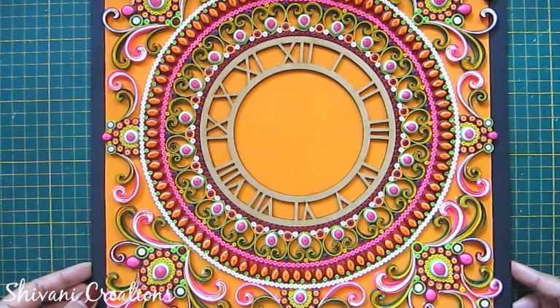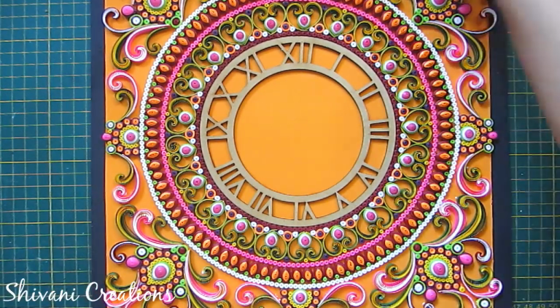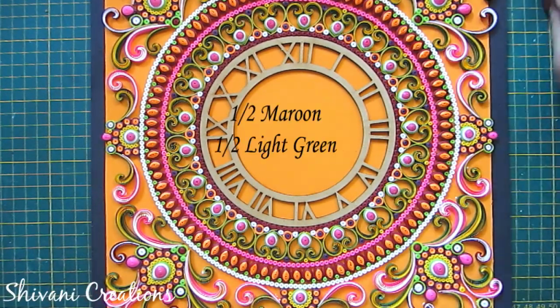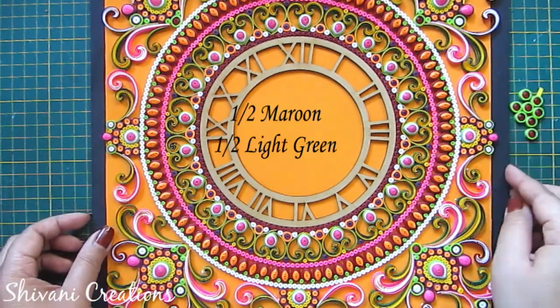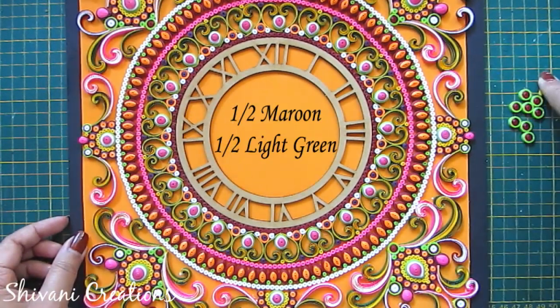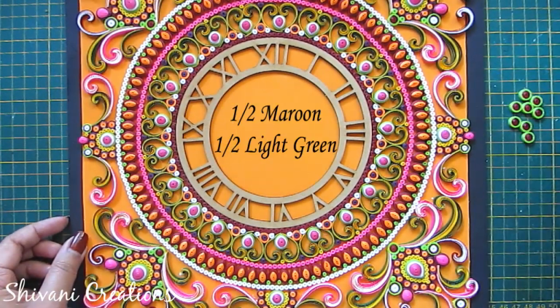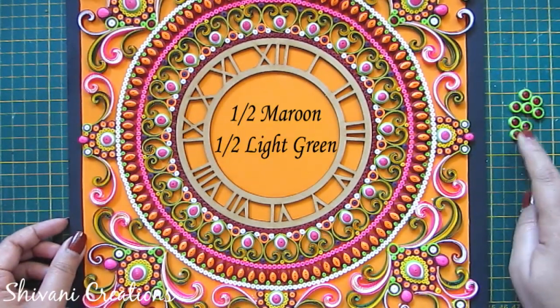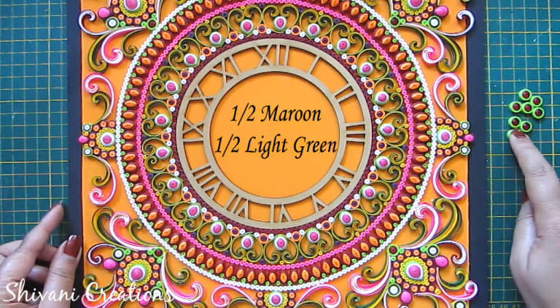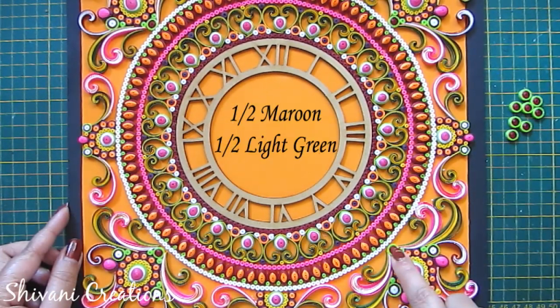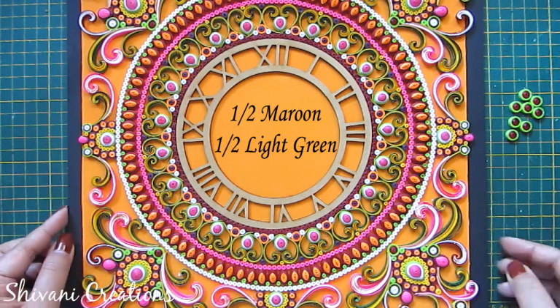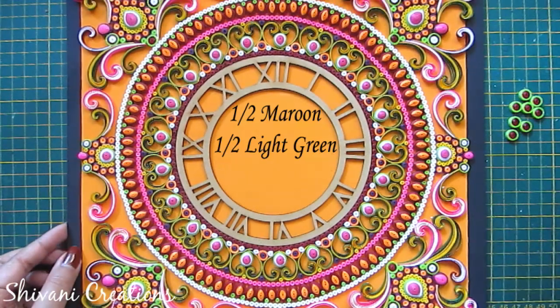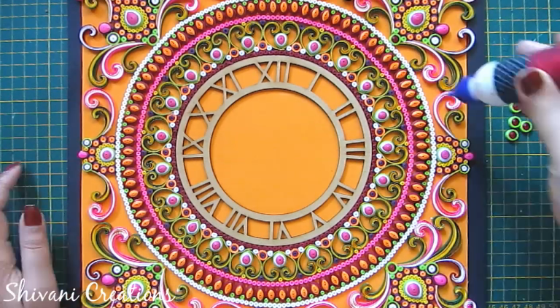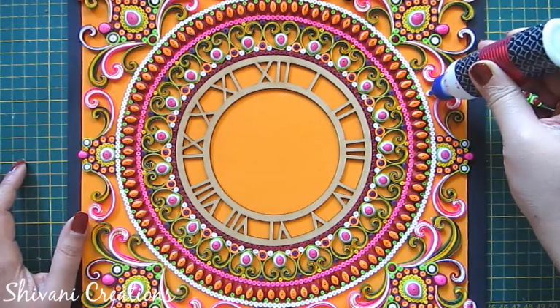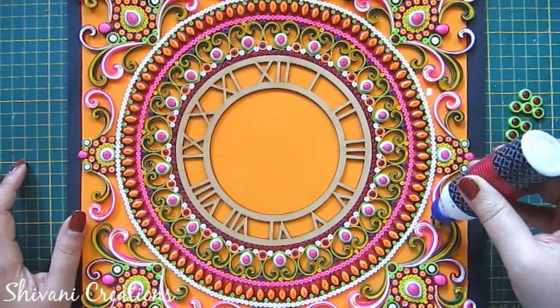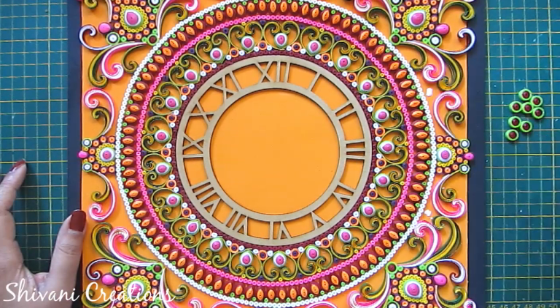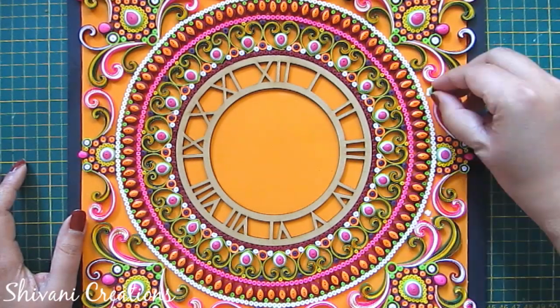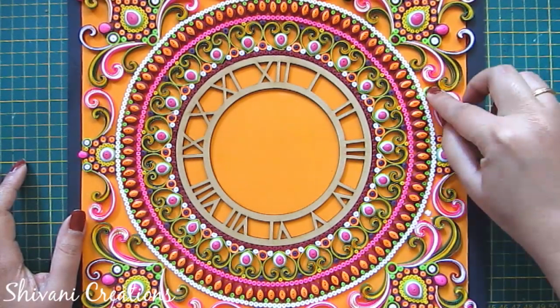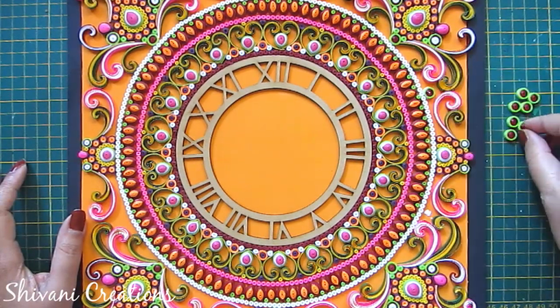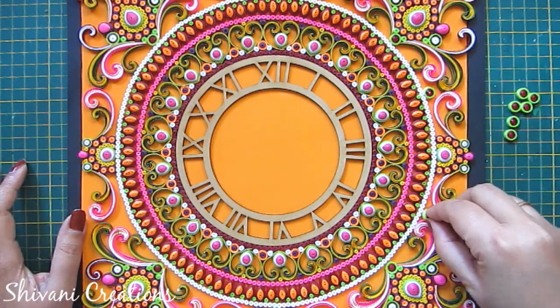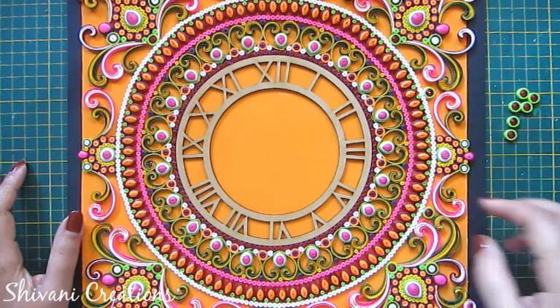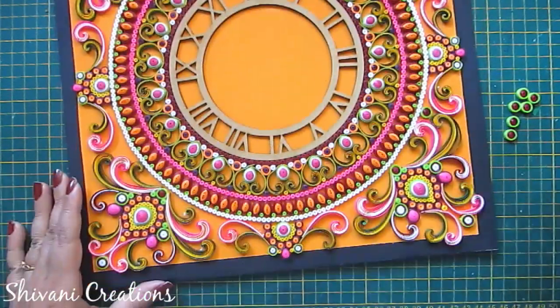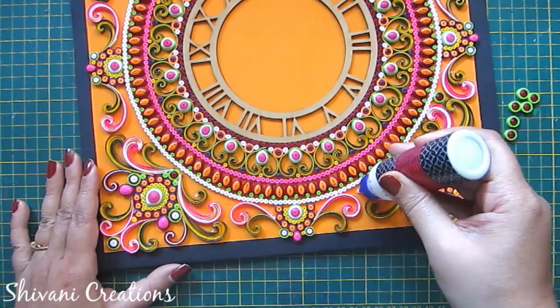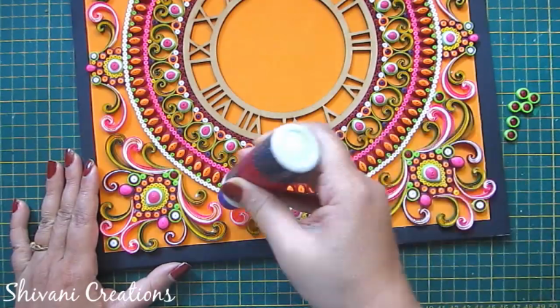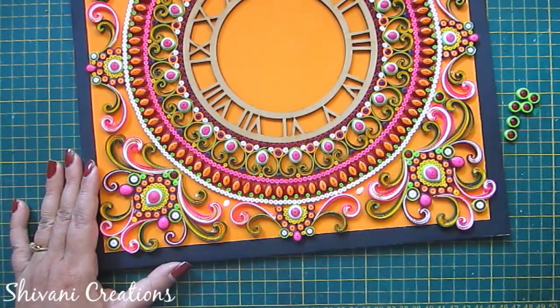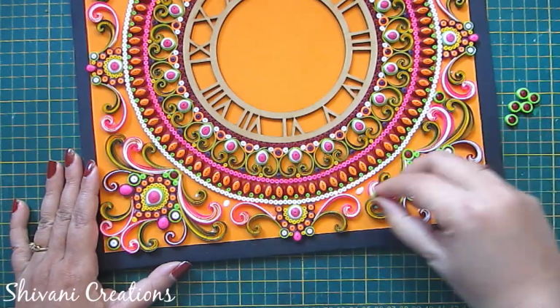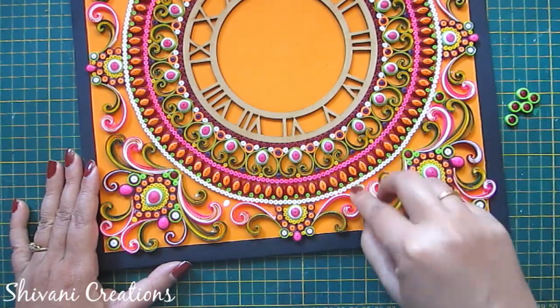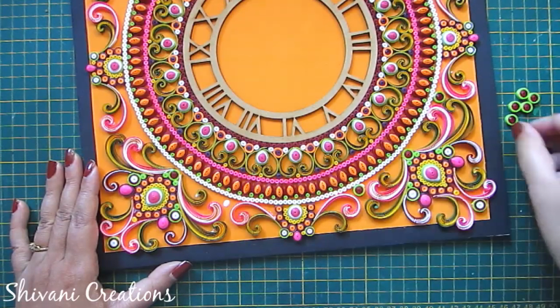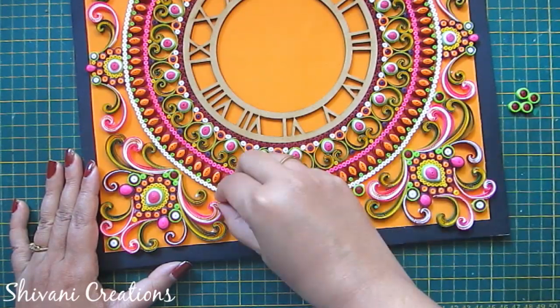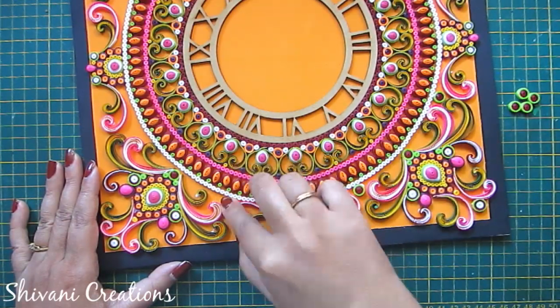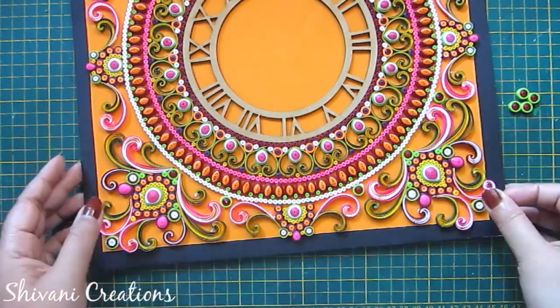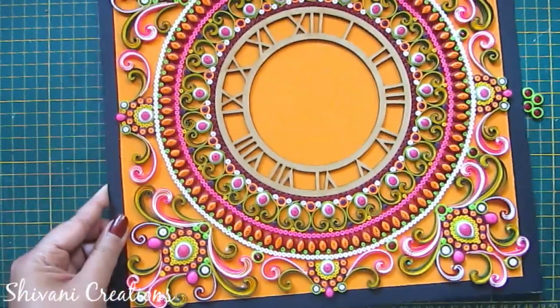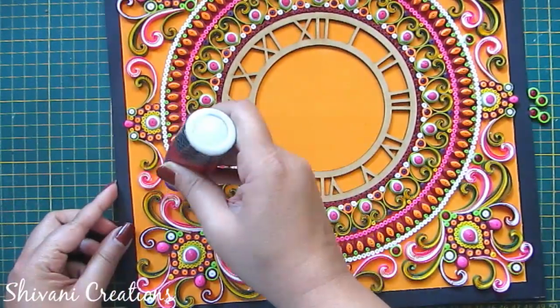I have created some tight coils using half strip of maroon and half strip of light green, and I am adding these tight coils on all four sides between connectors and corners to fill the empty gaps.